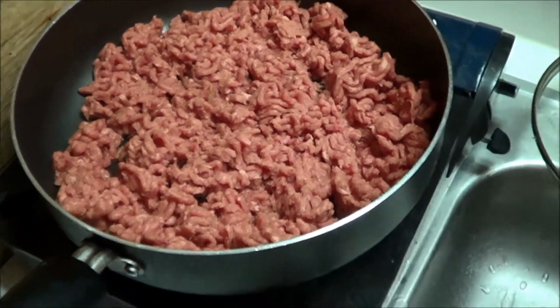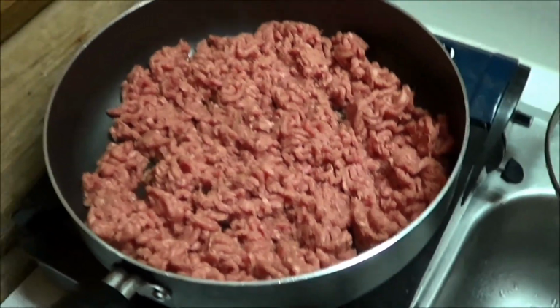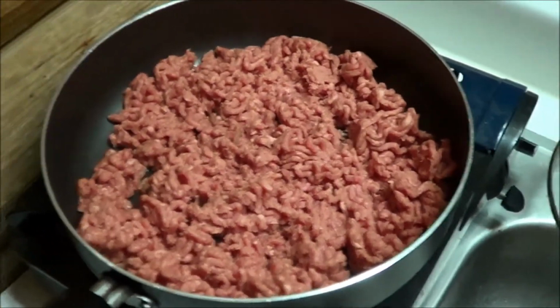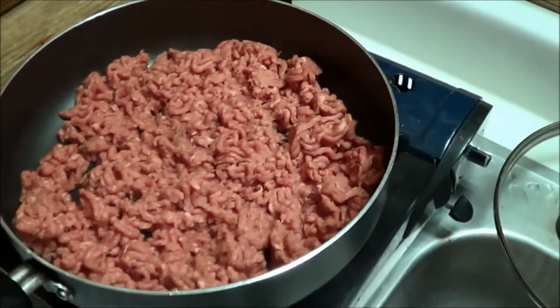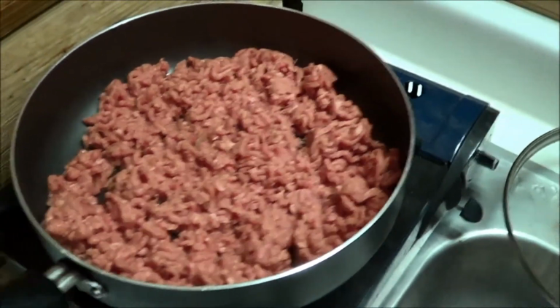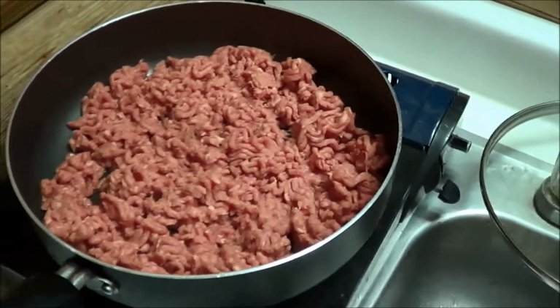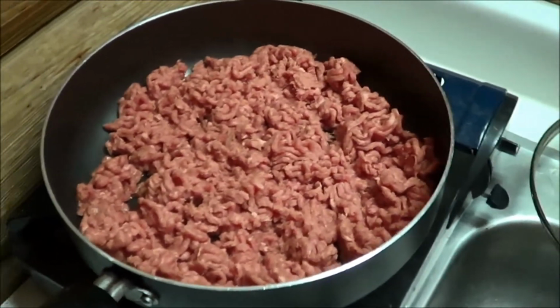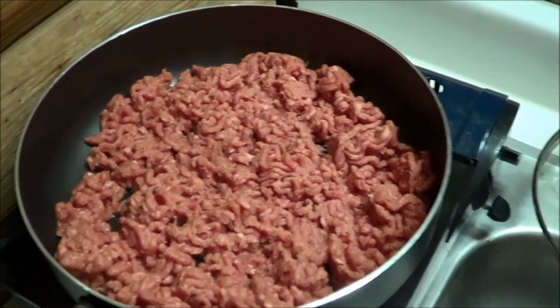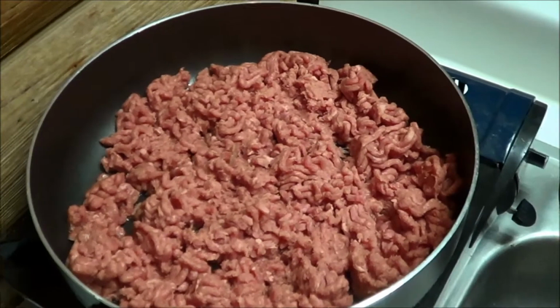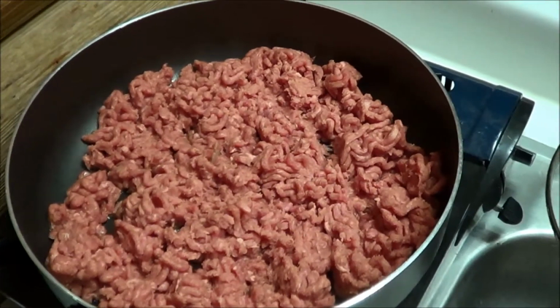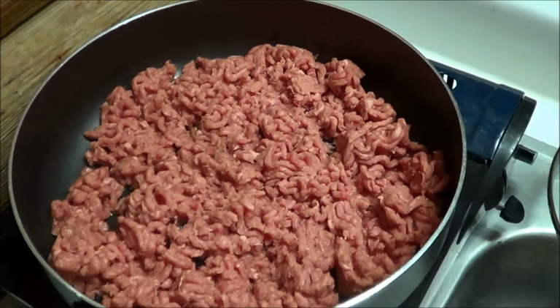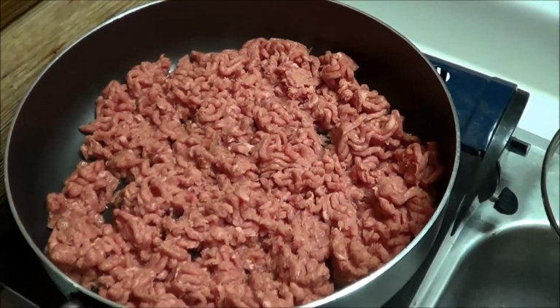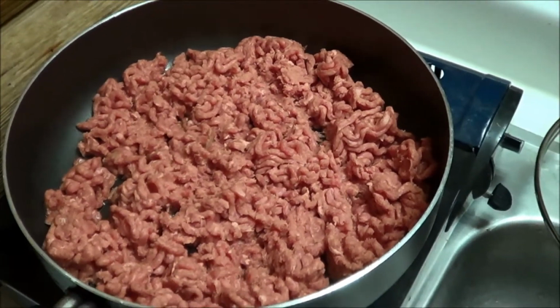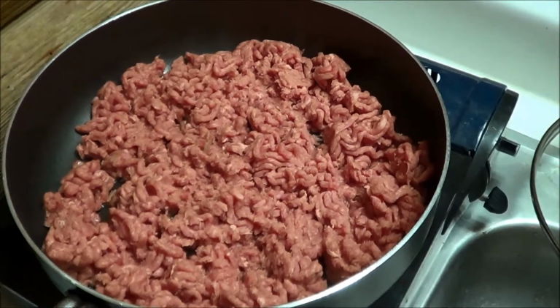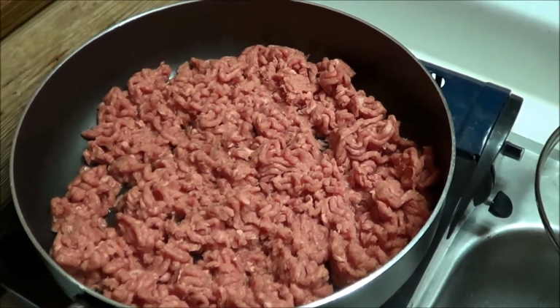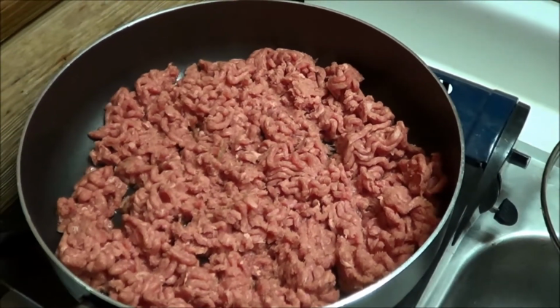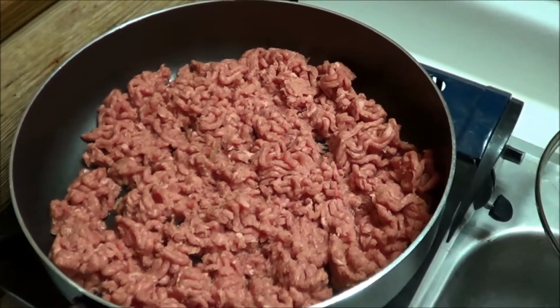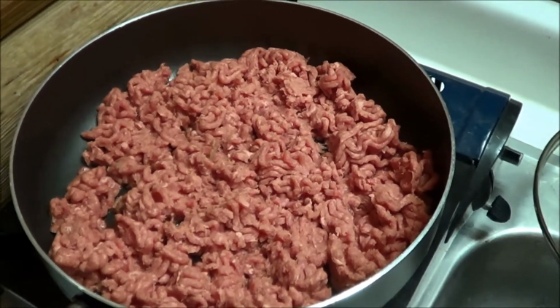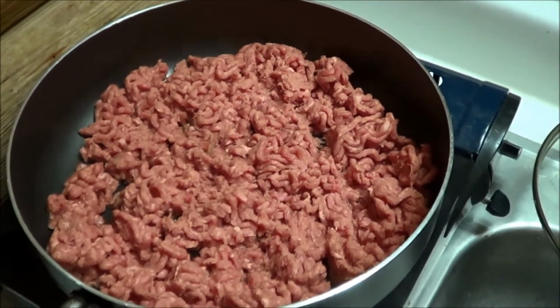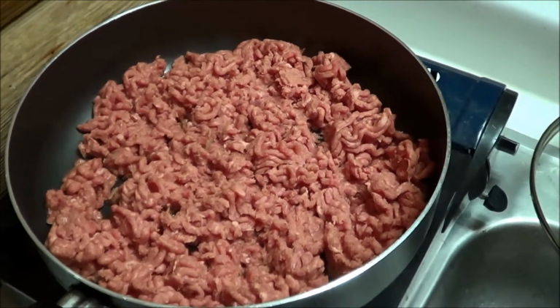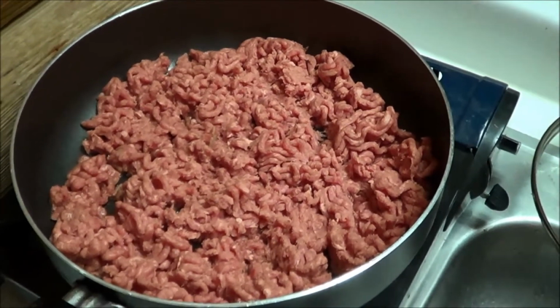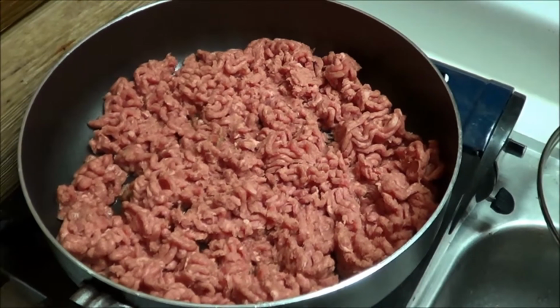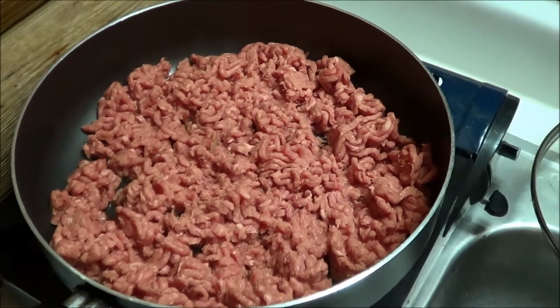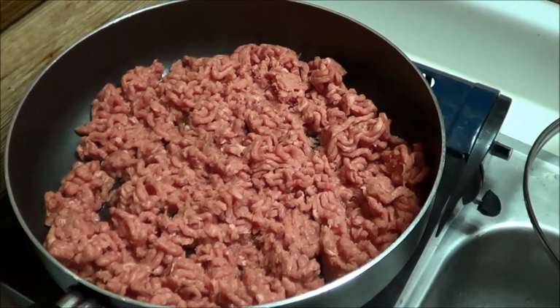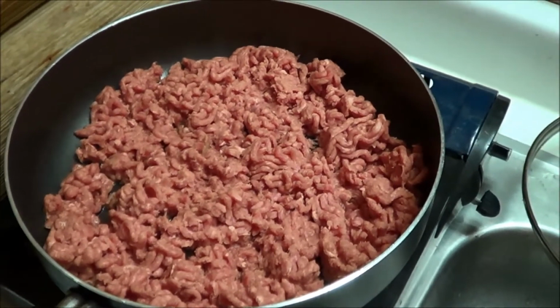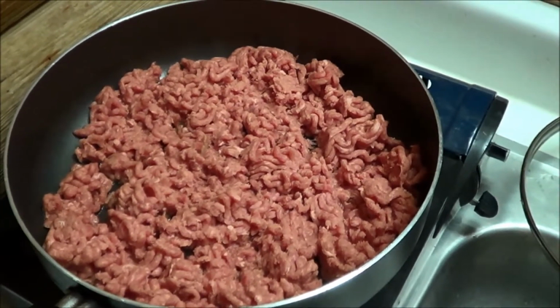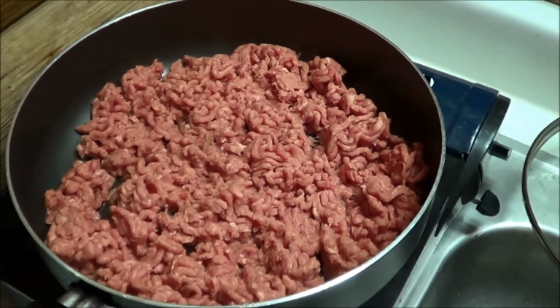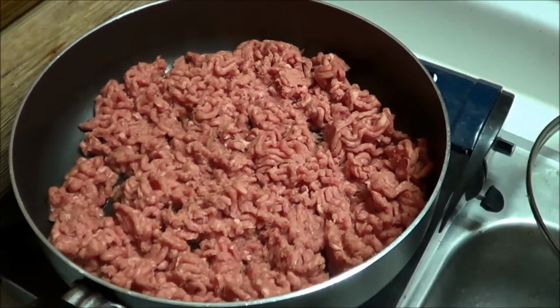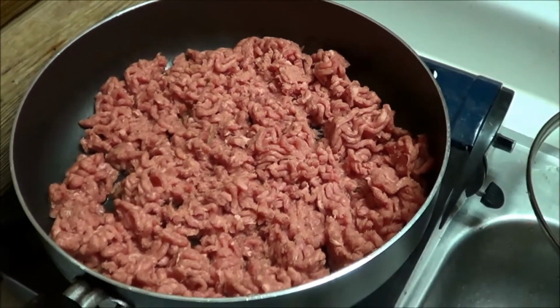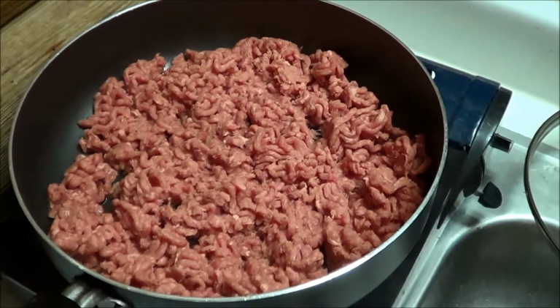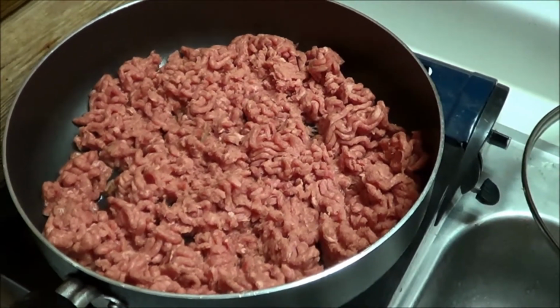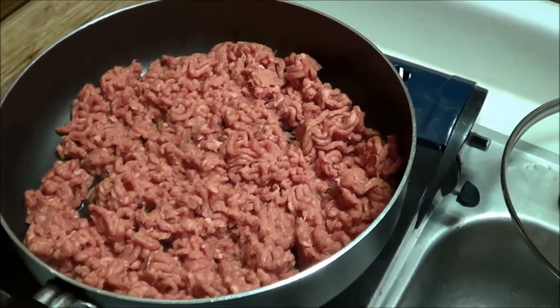I can also eat it with some tortilla chips, almost like a dip or something. So we're going to cook this hamburger down and we'll come back and show you what we do.